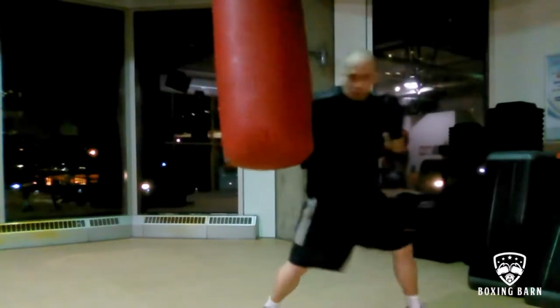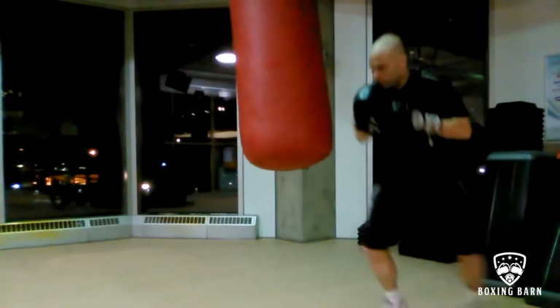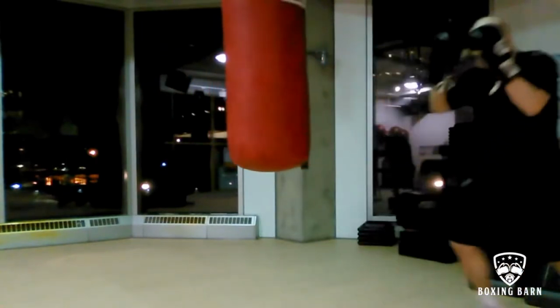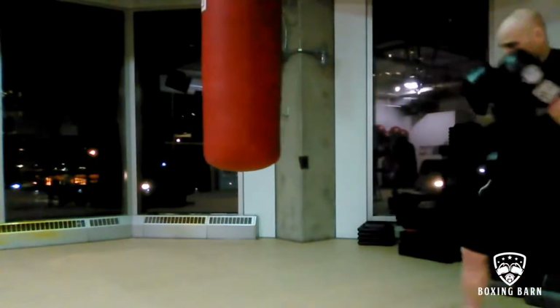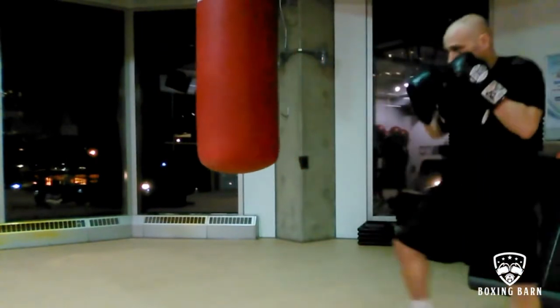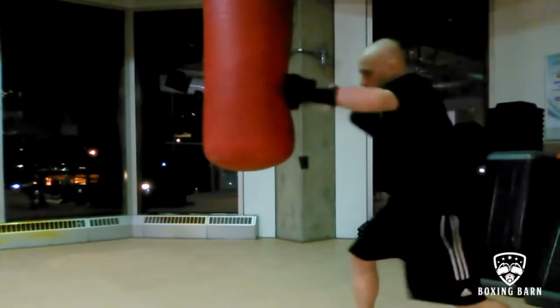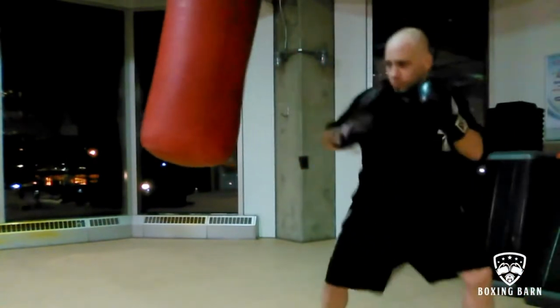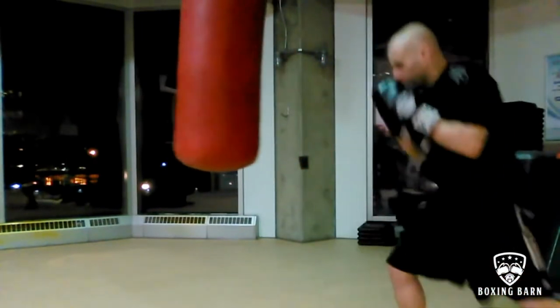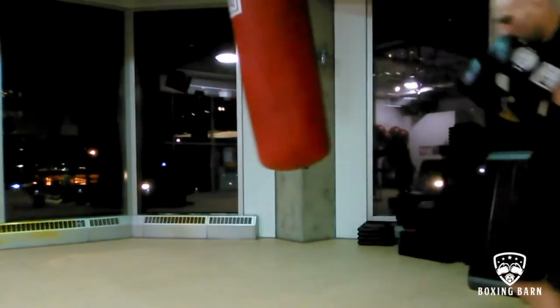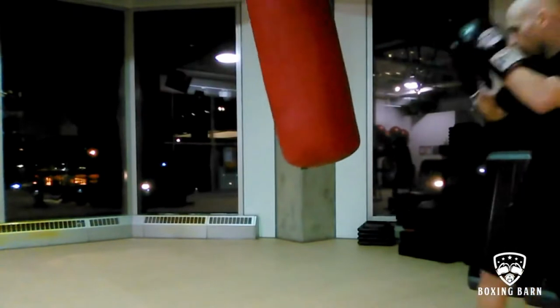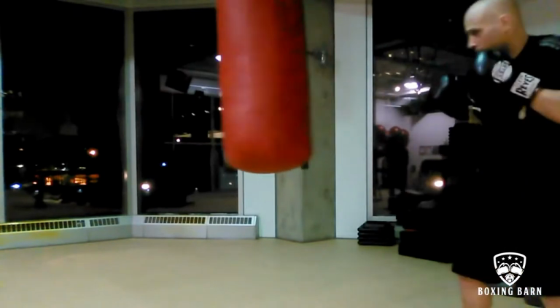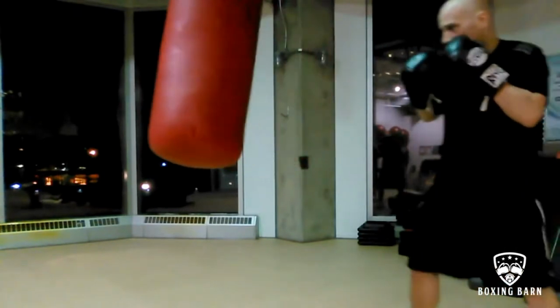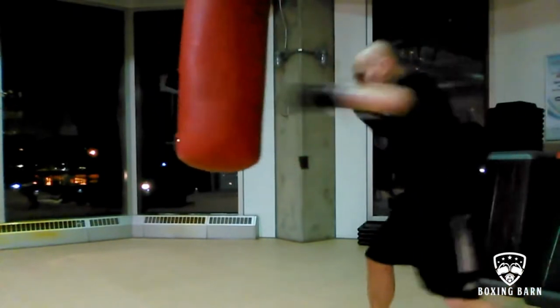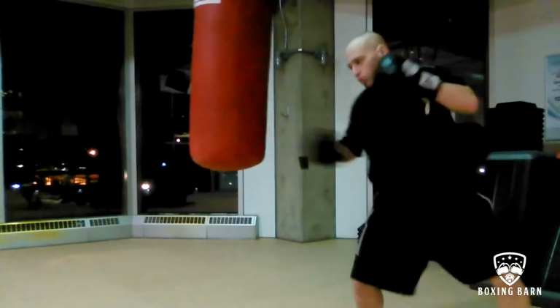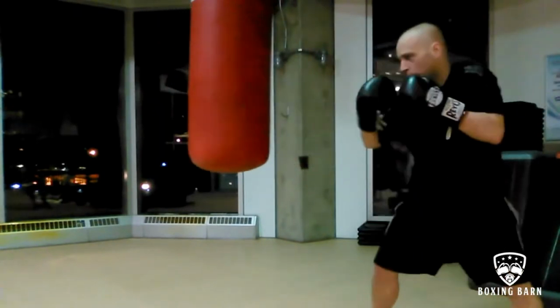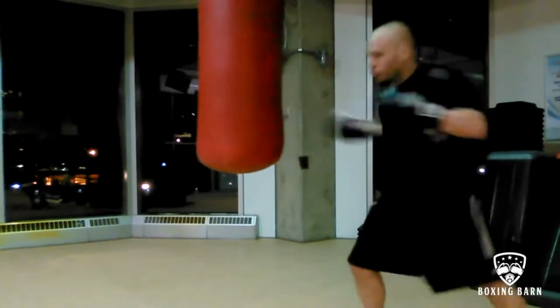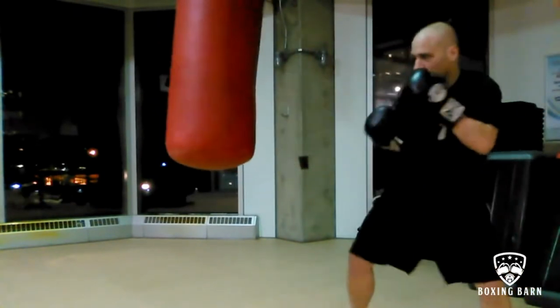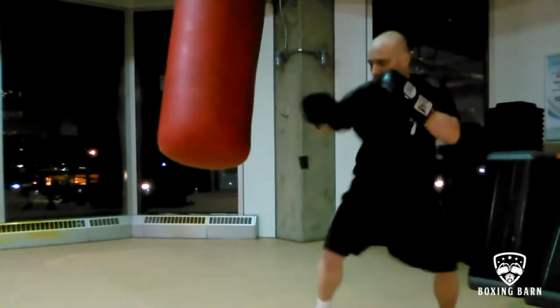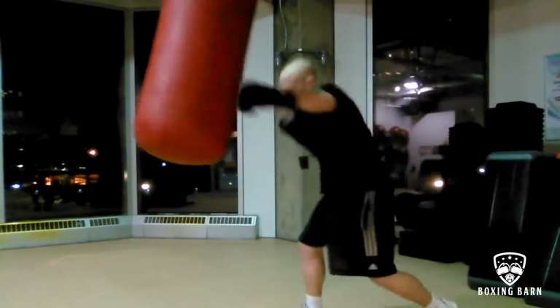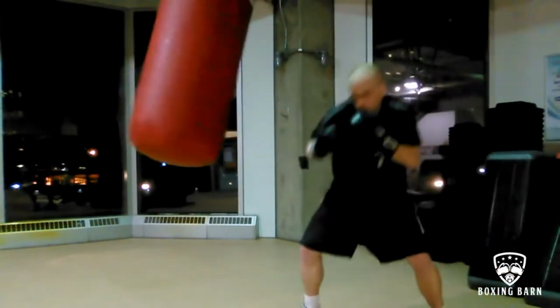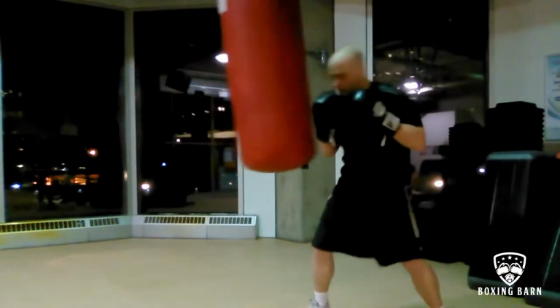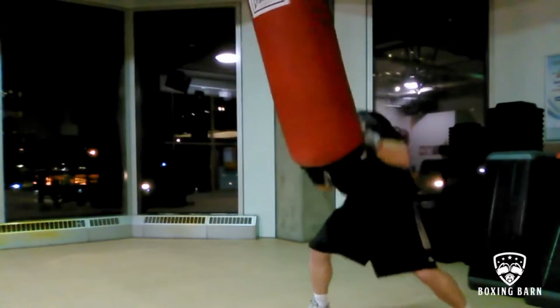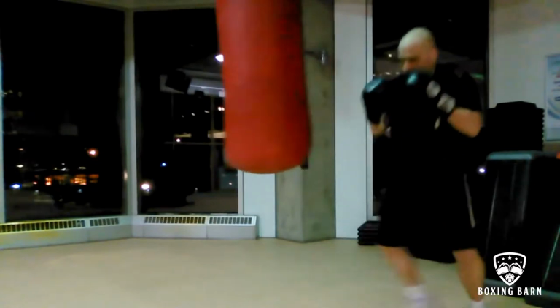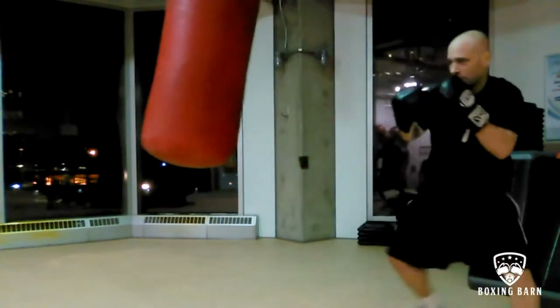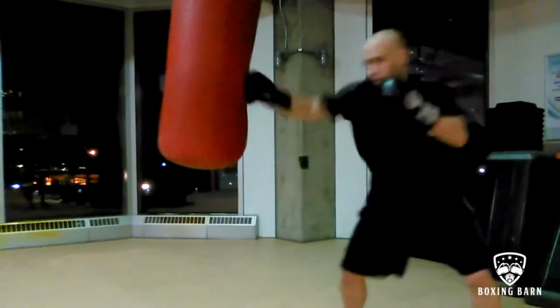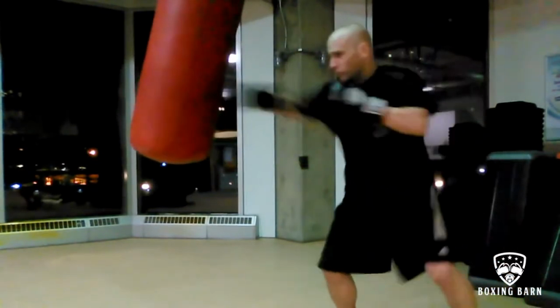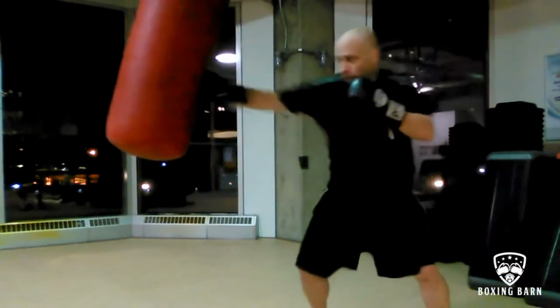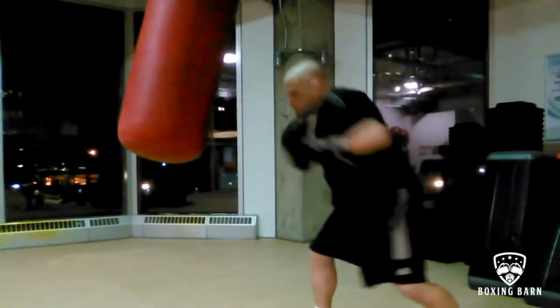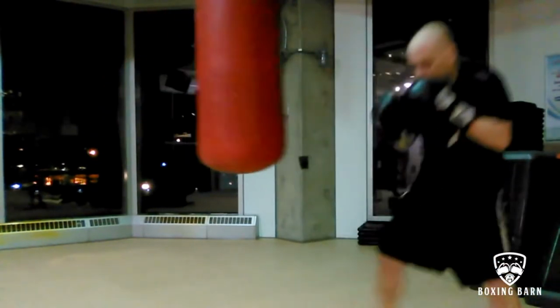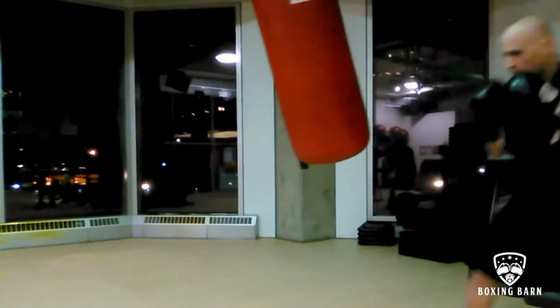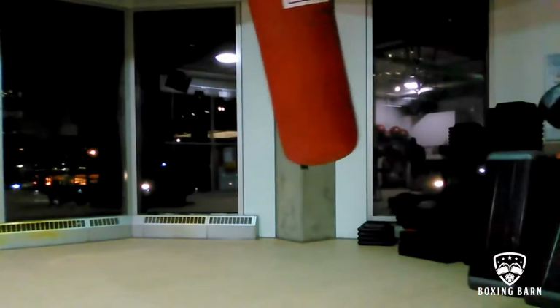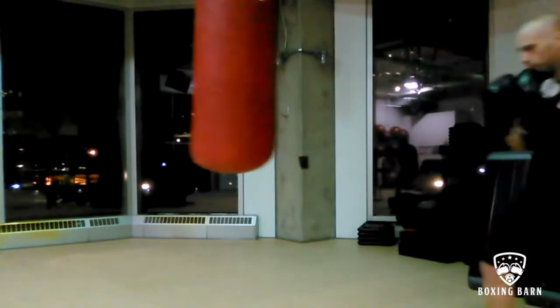Round two, southpaw. Just to balance out my body, work different shots and angles — you never know when you're going to need this tactic or strategy in sparring or in a fight, but it's good to have it. One round I dedicate to southpaw.